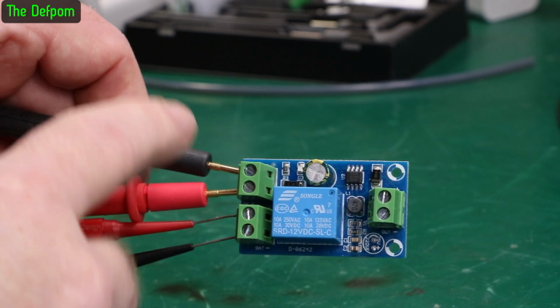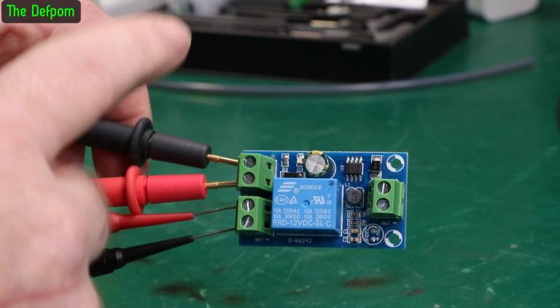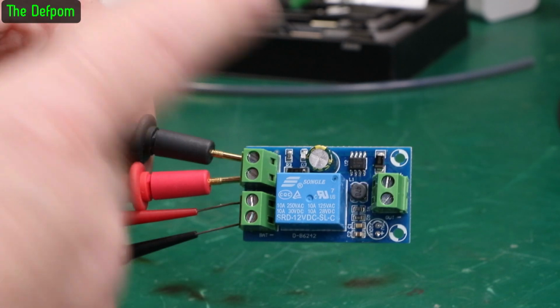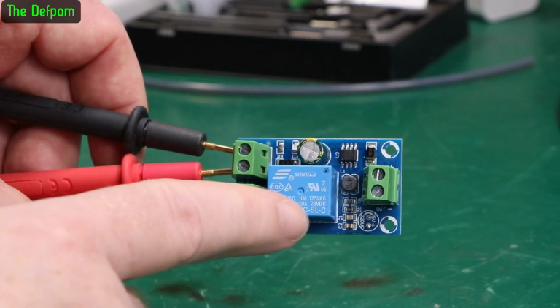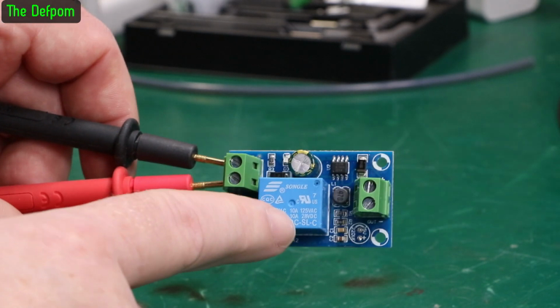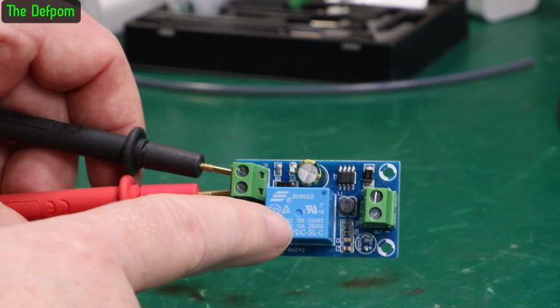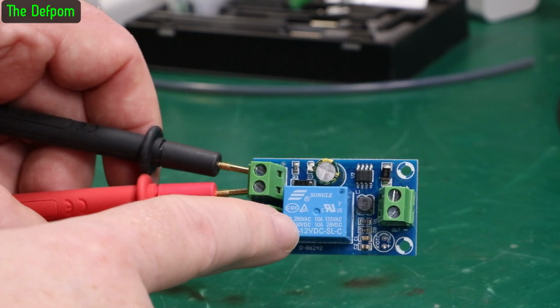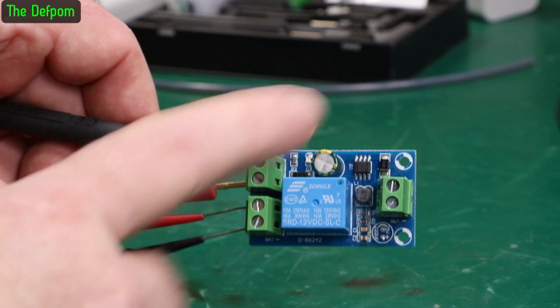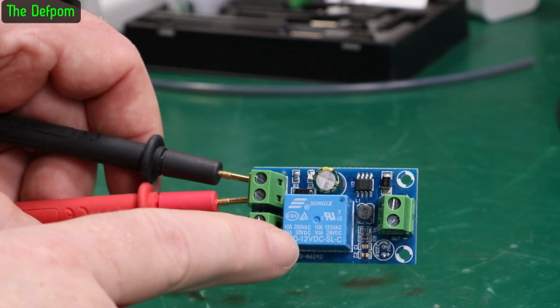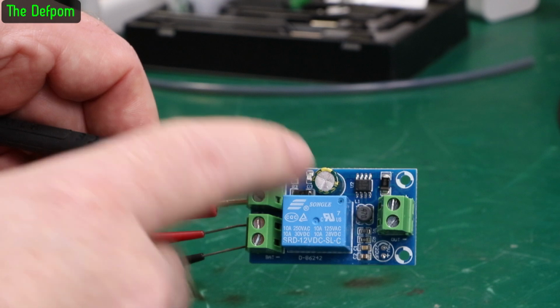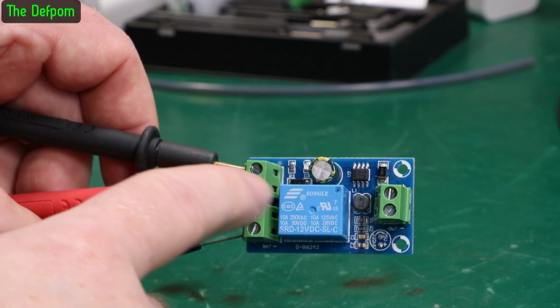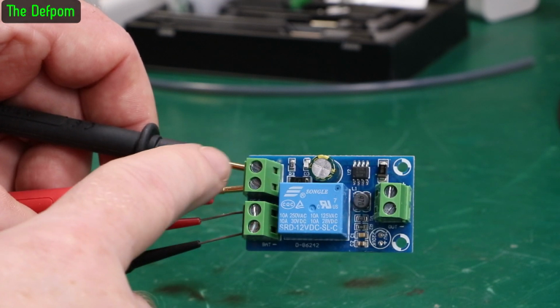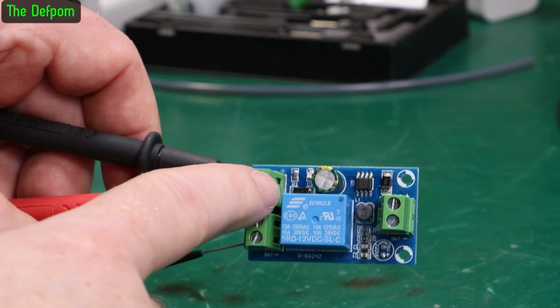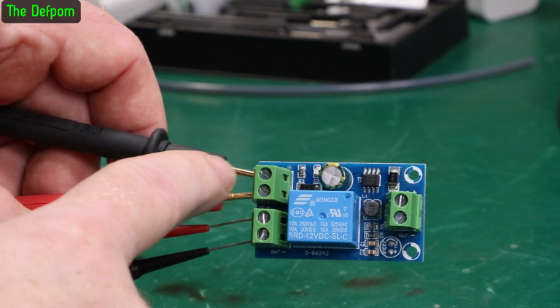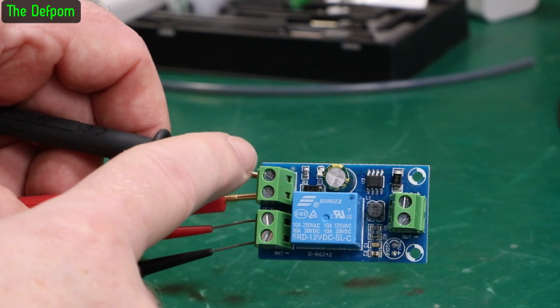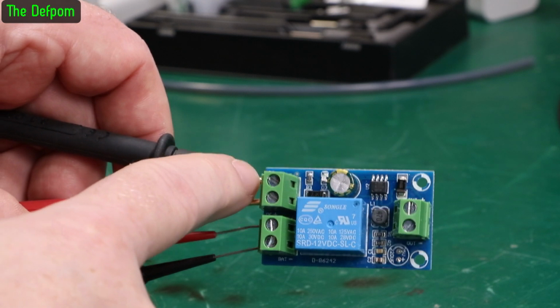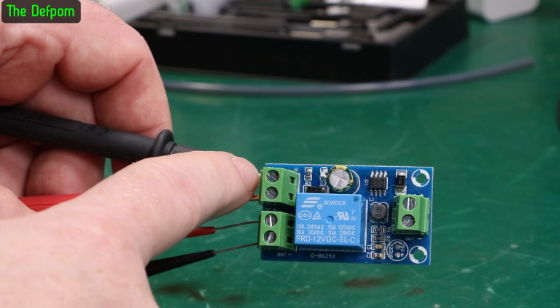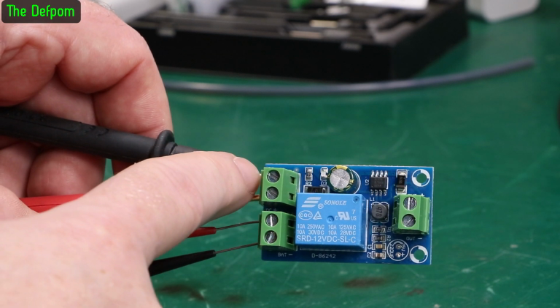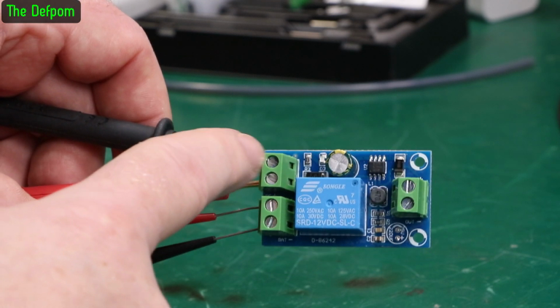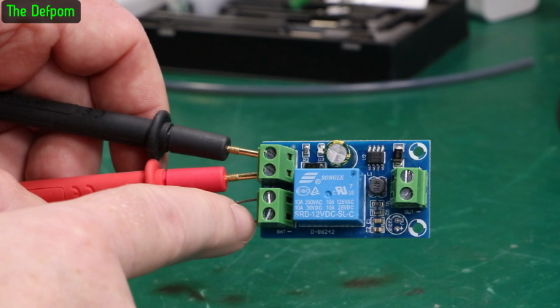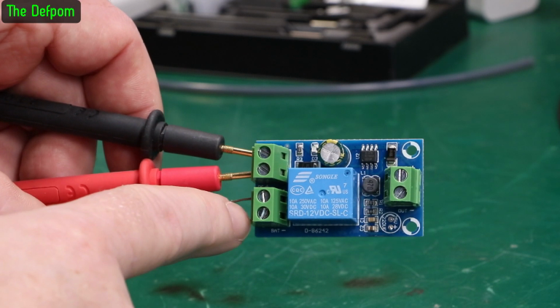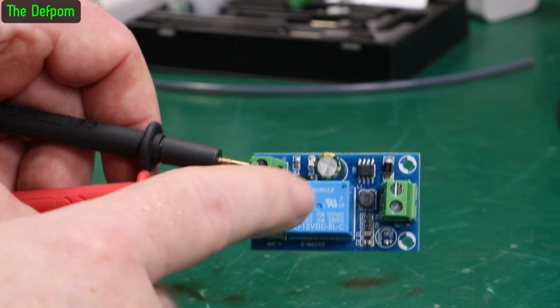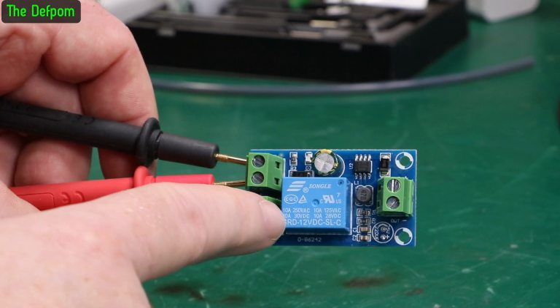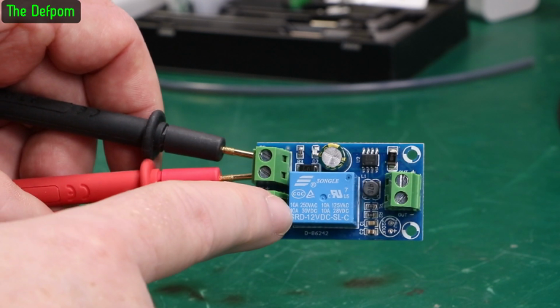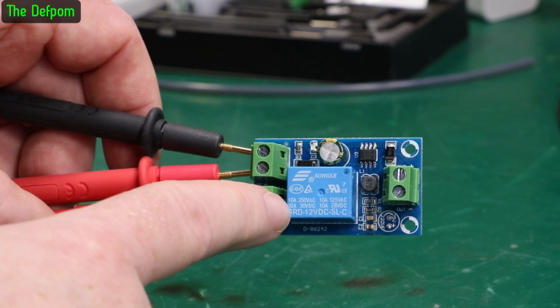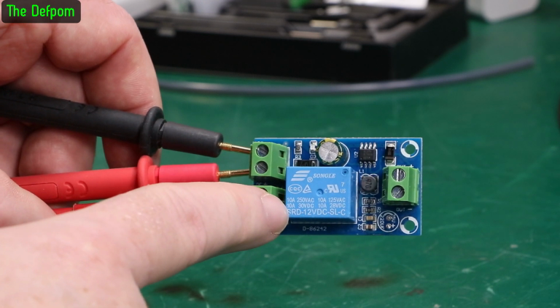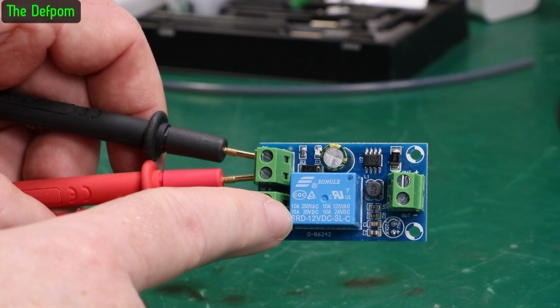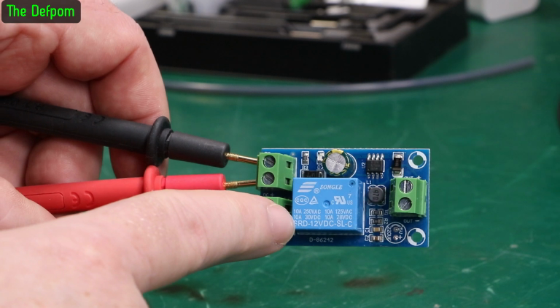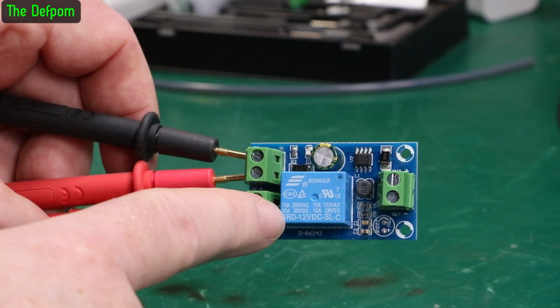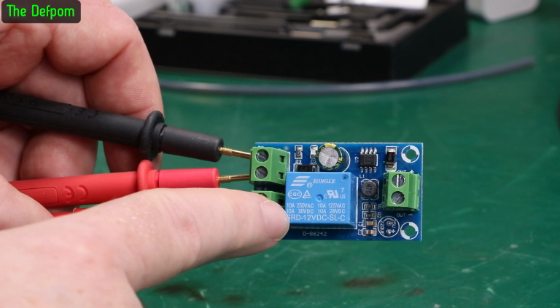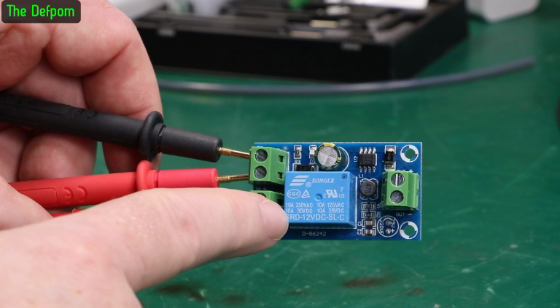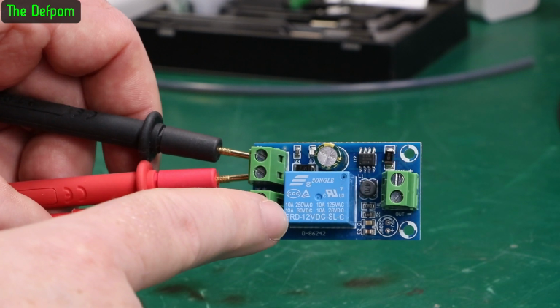Now when you turn off, a relay is always slower to turn off than it is to turn on. So turning off — which means when you lose power from this one and it changes onto this one — it was actually about 100 milliseconds. And I thought, well, that's a bit long.